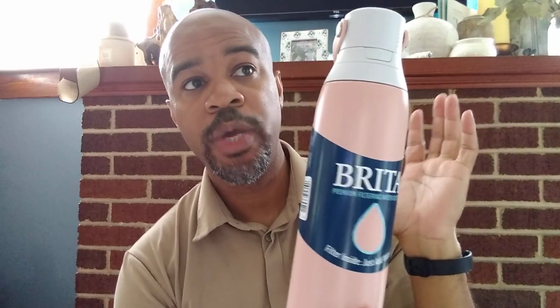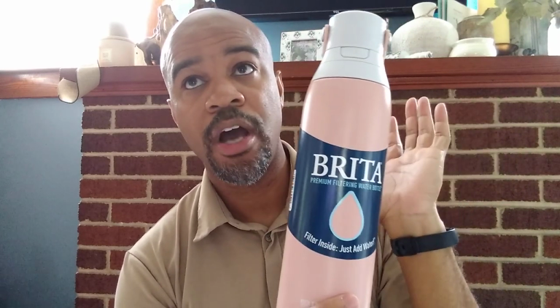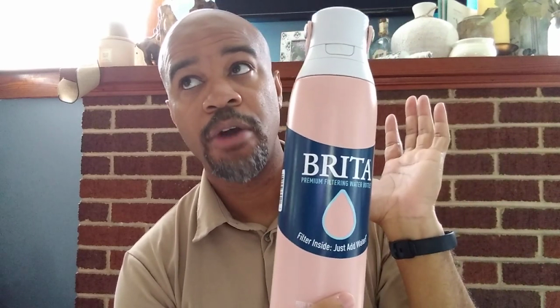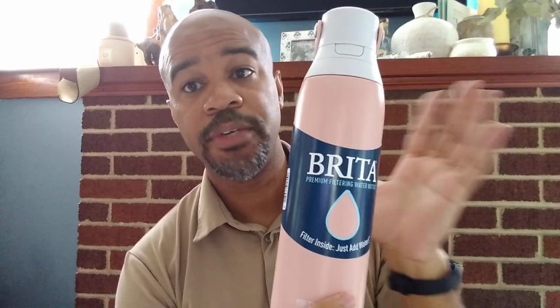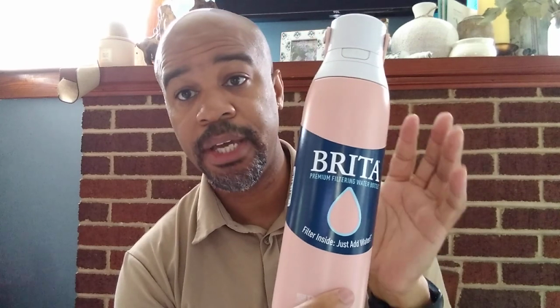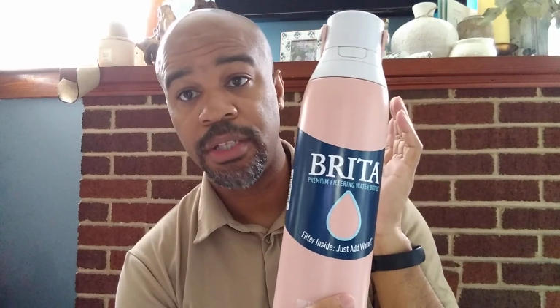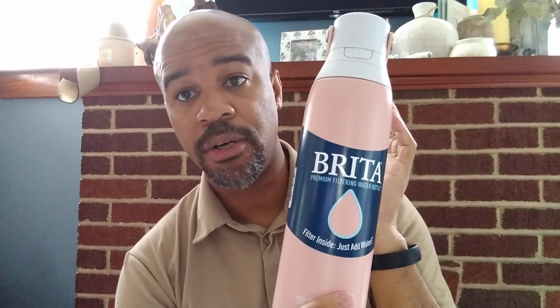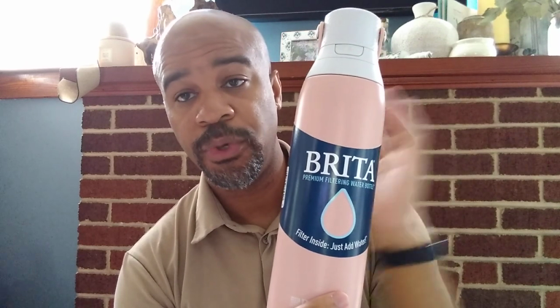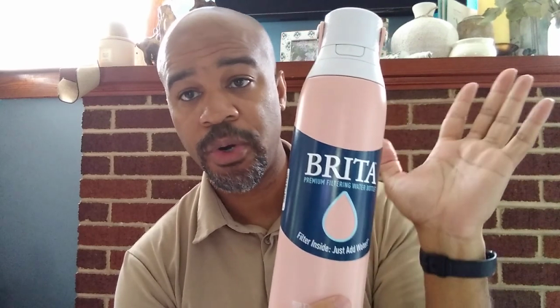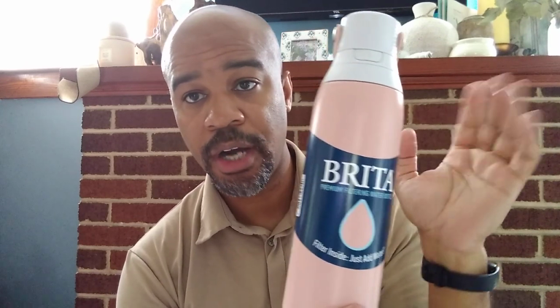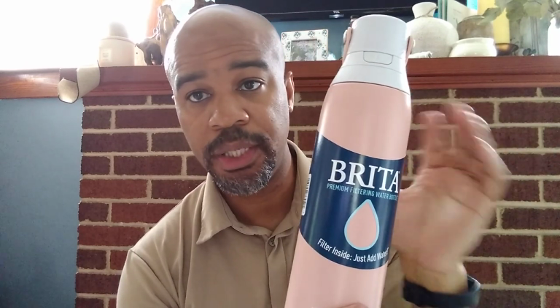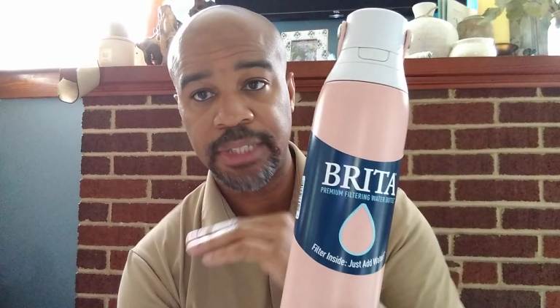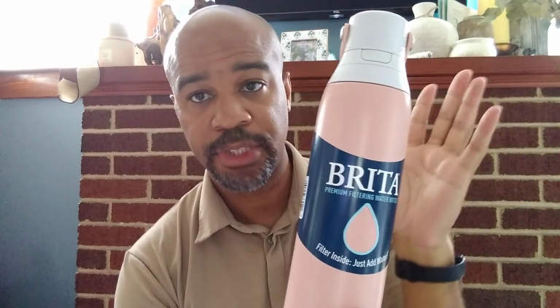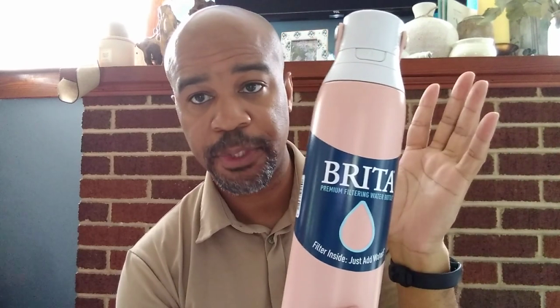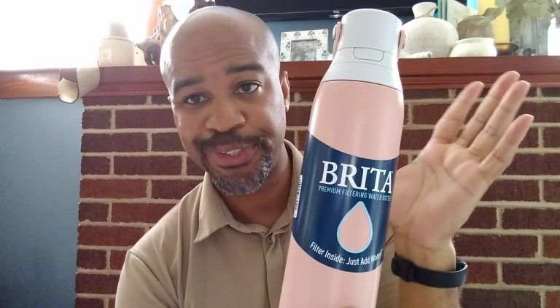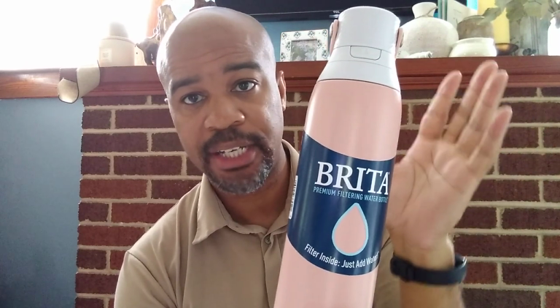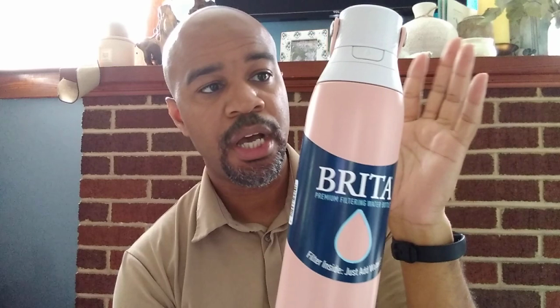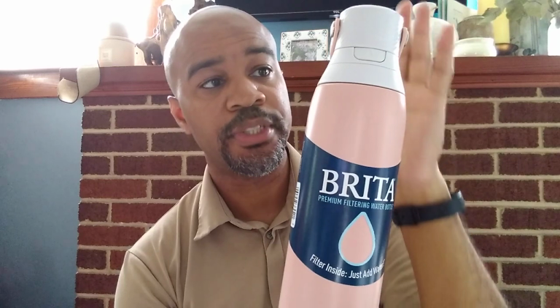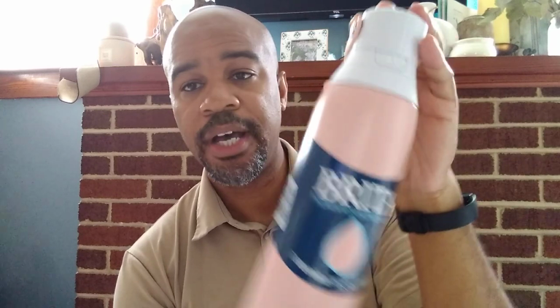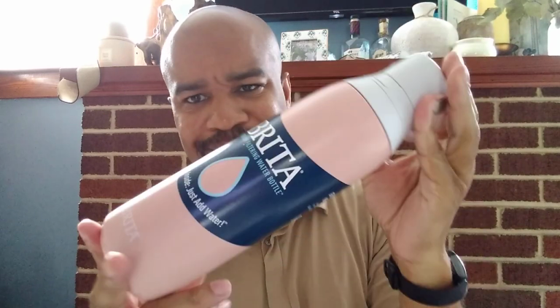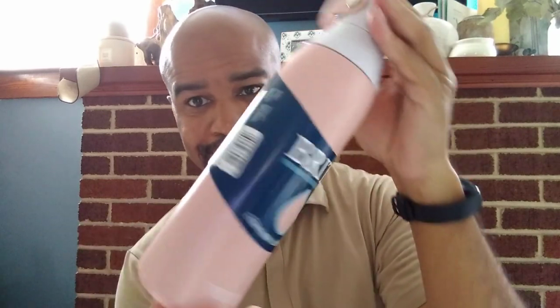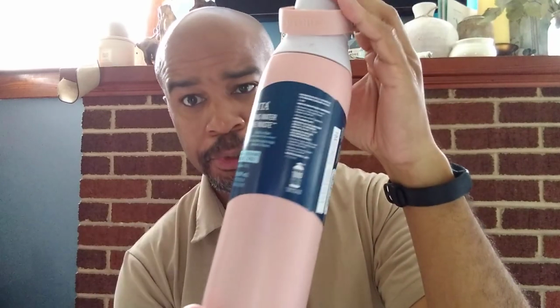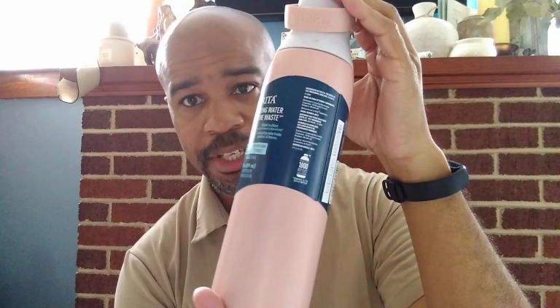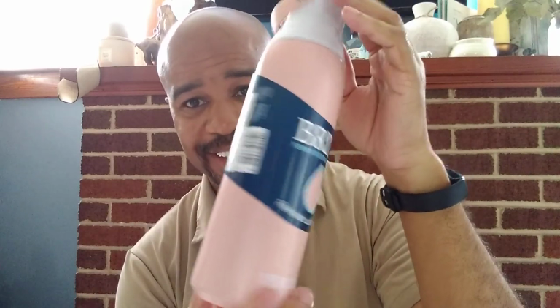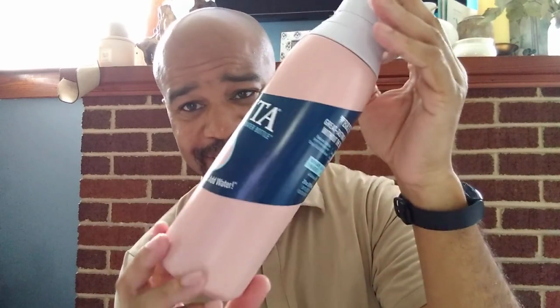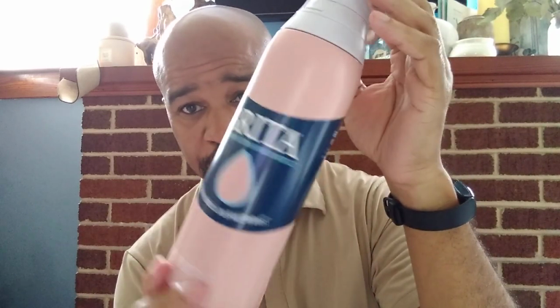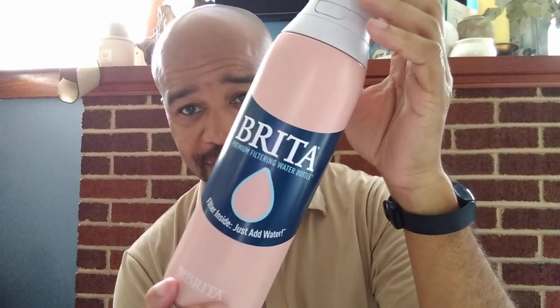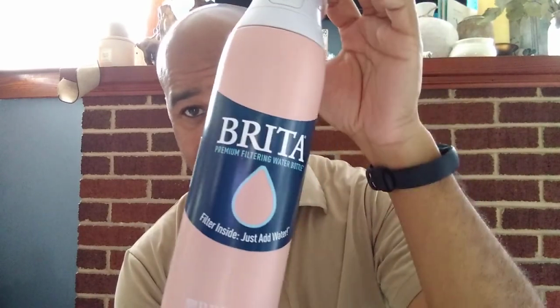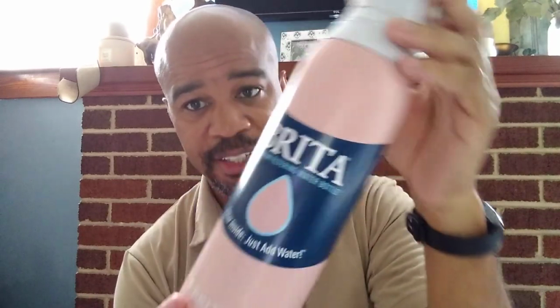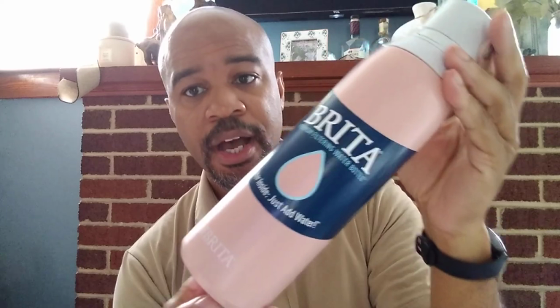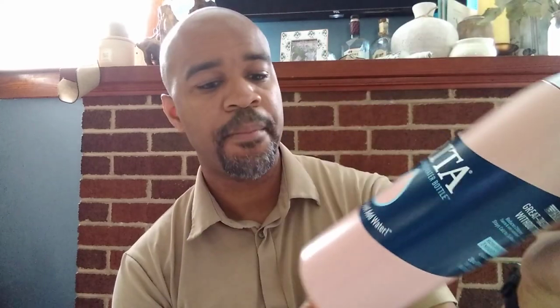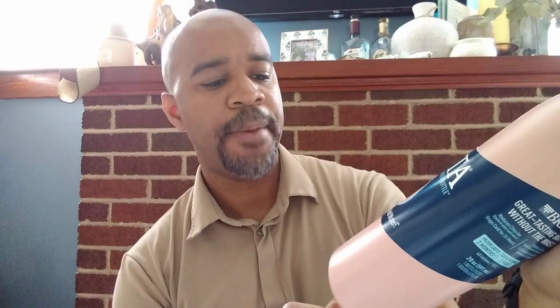We are really big on filtered water — that's pretty much what we drink in this house. This one is actually new, so this is a little bit of an unboxing.